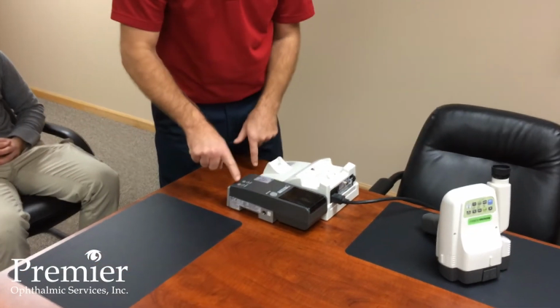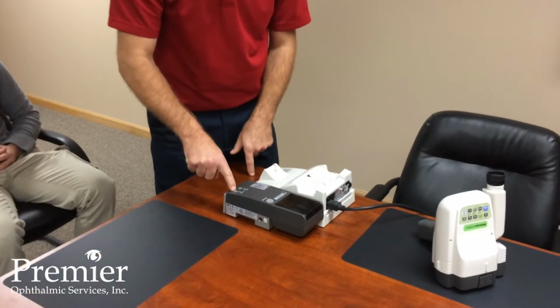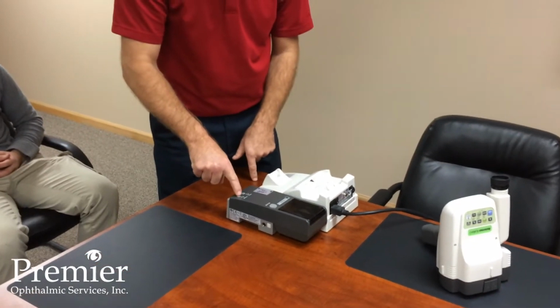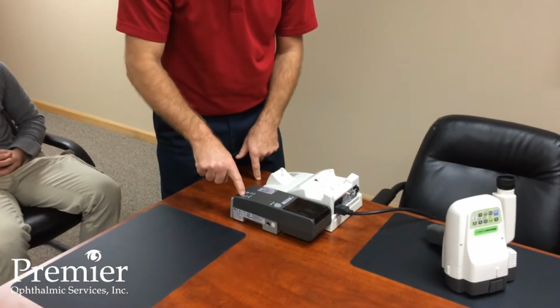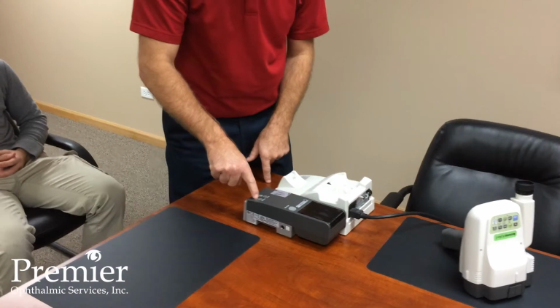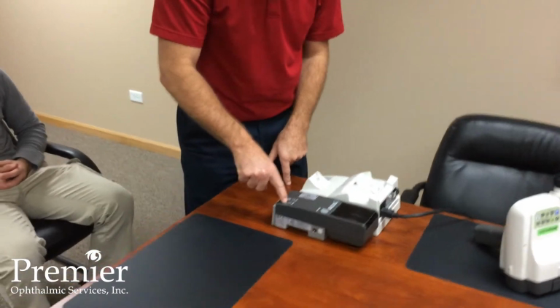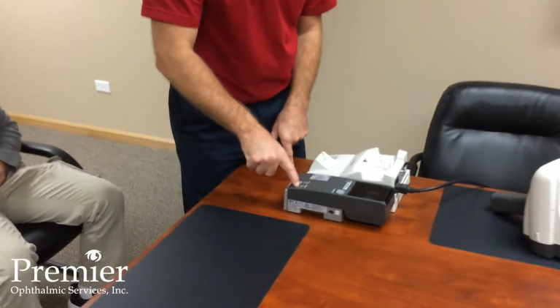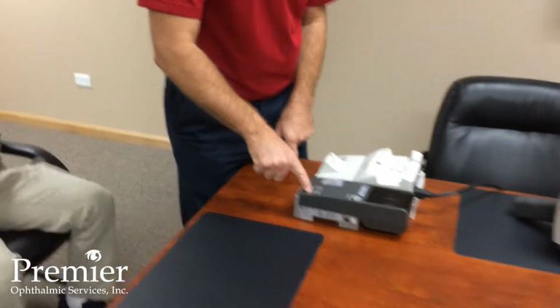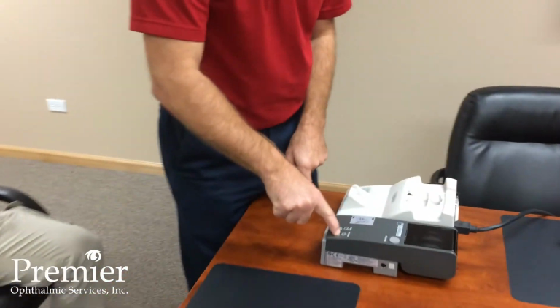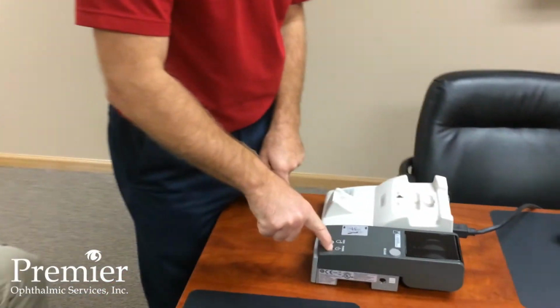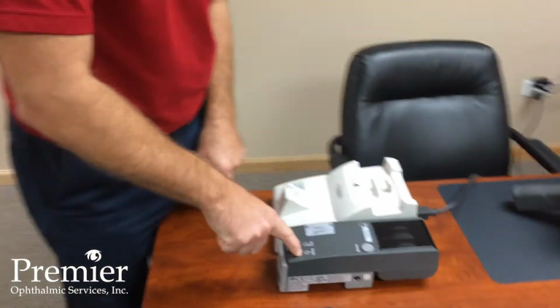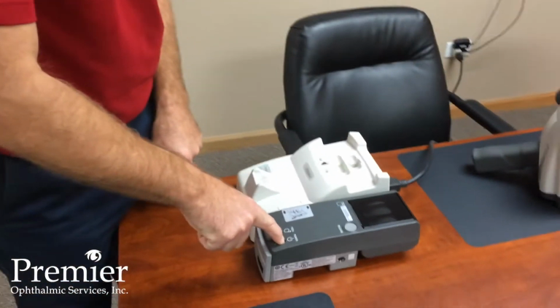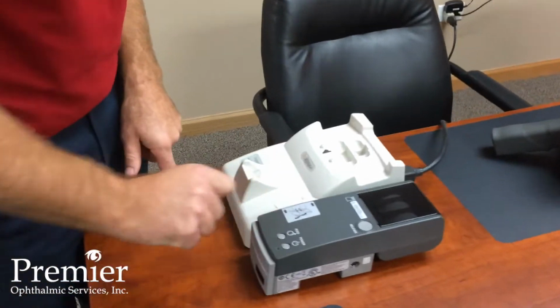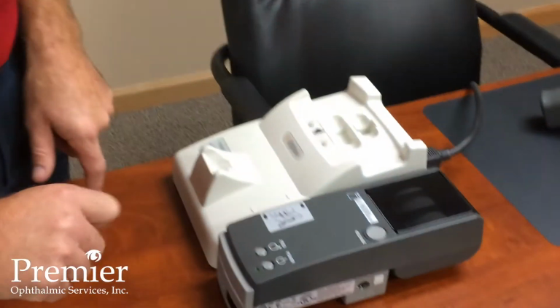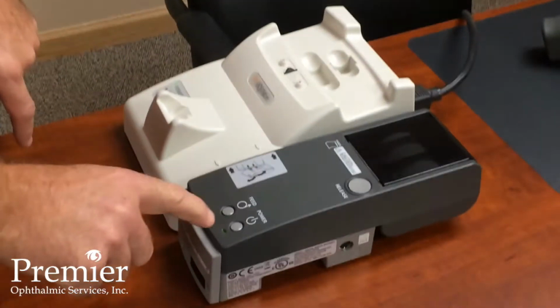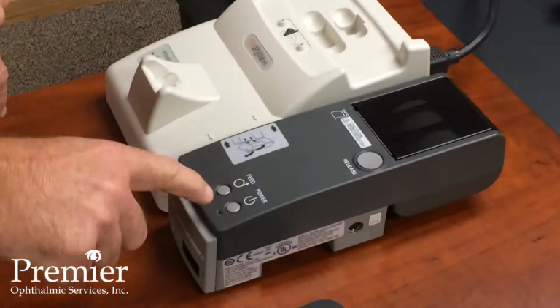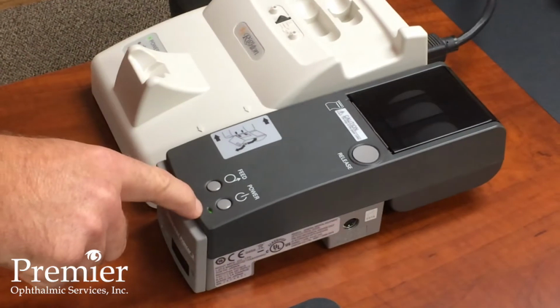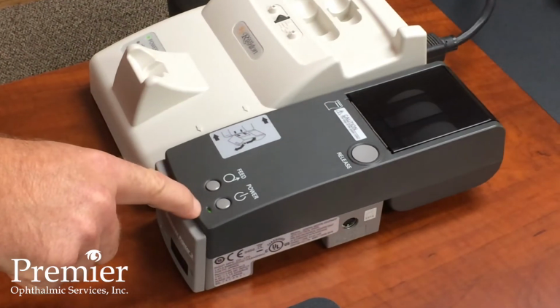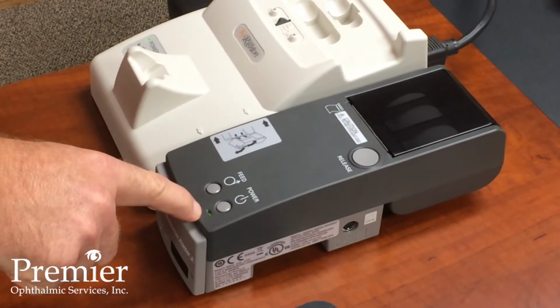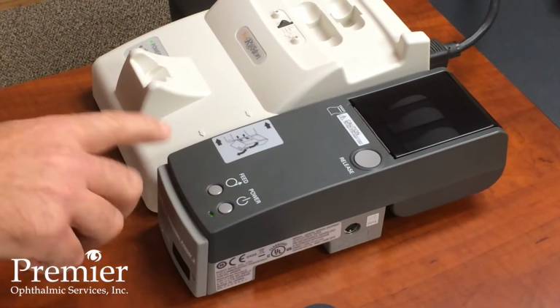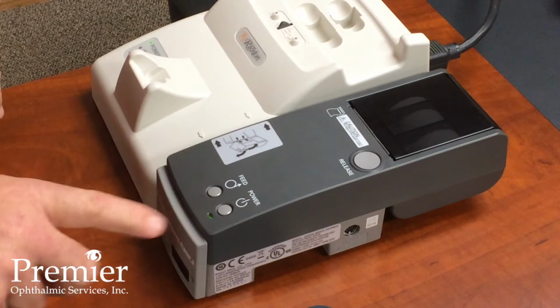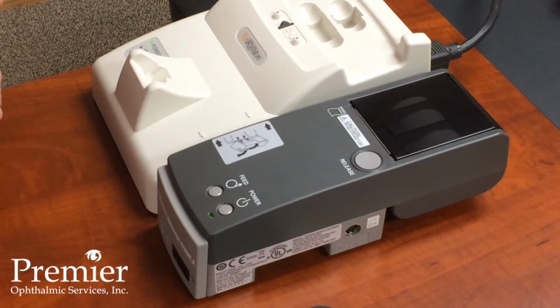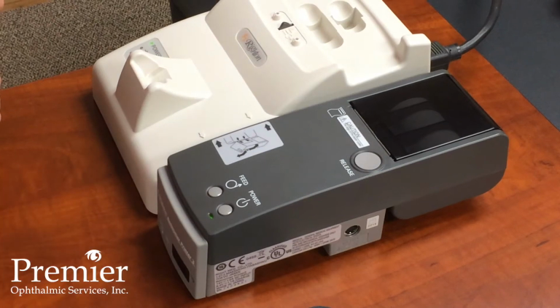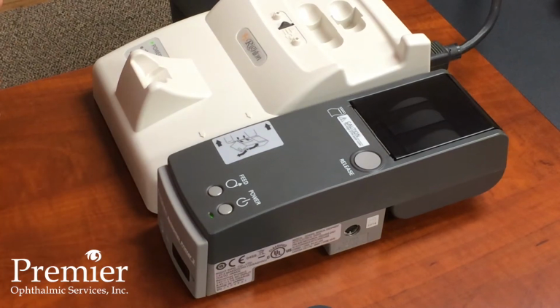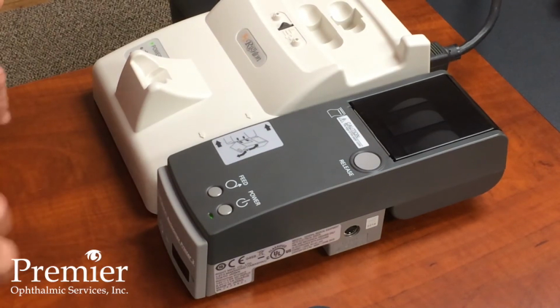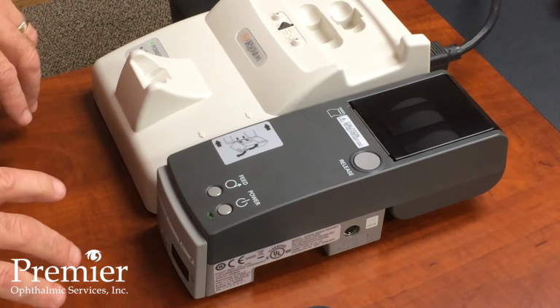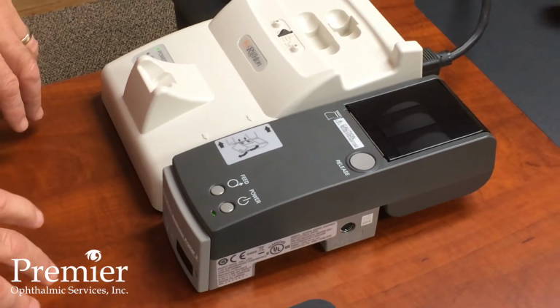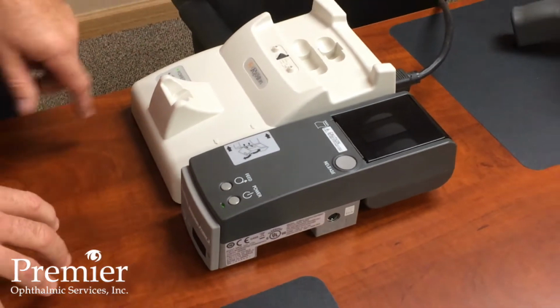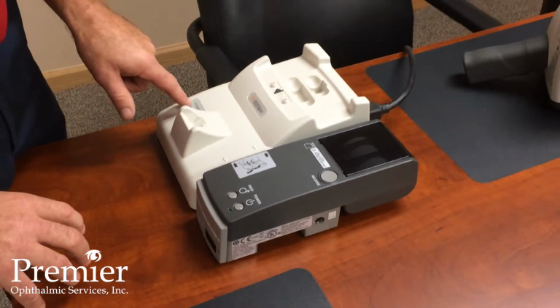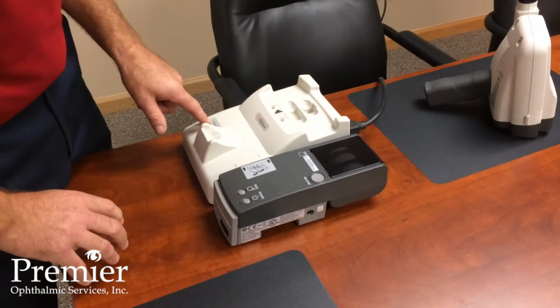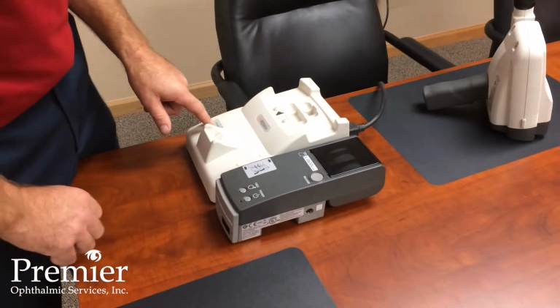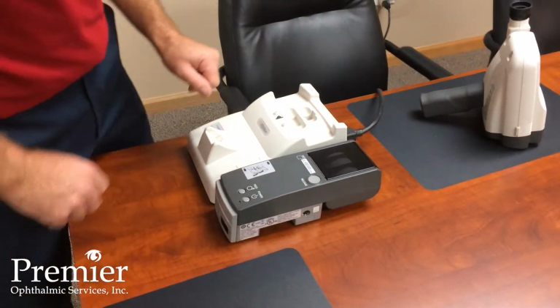Power on the printer is right here. Hold that down for about two seconds. The green LED comes on and power is on for the printer and the docking station.